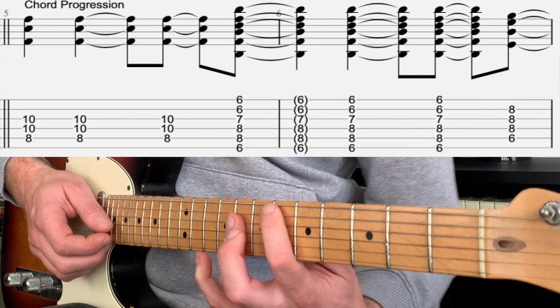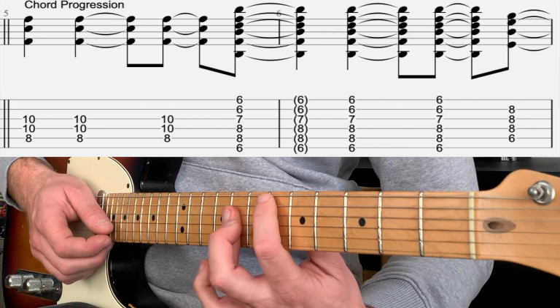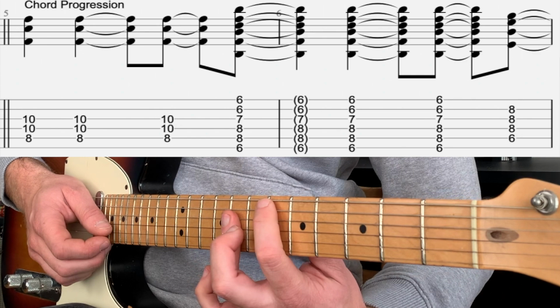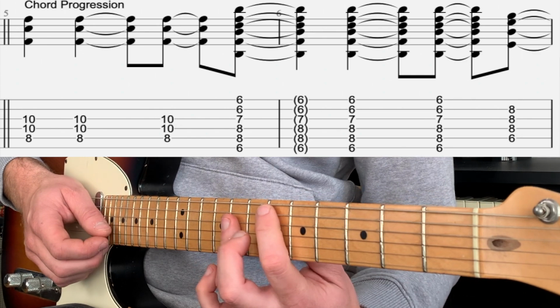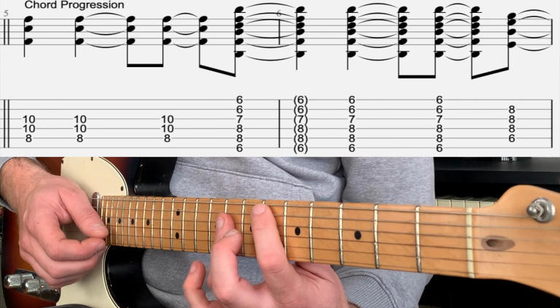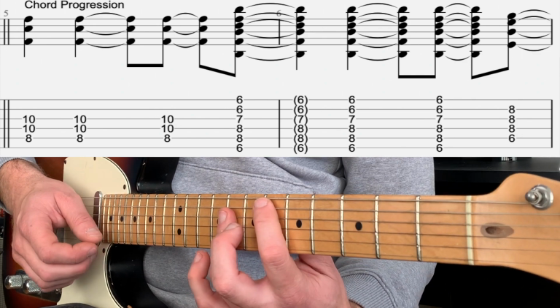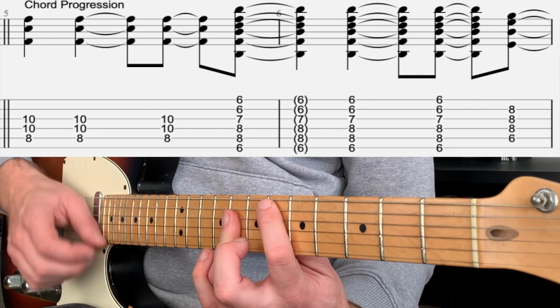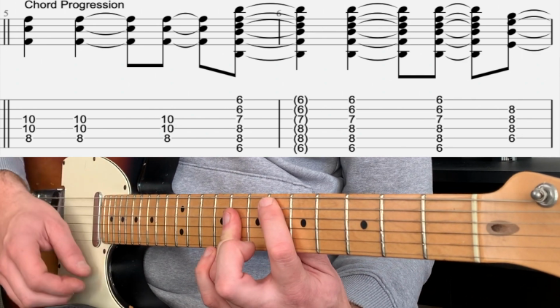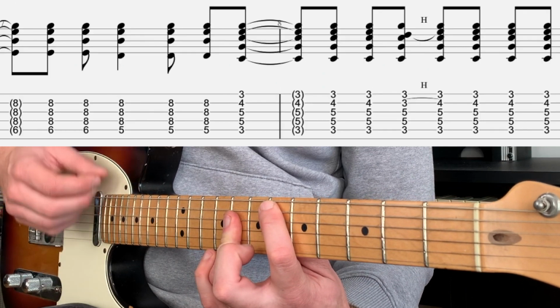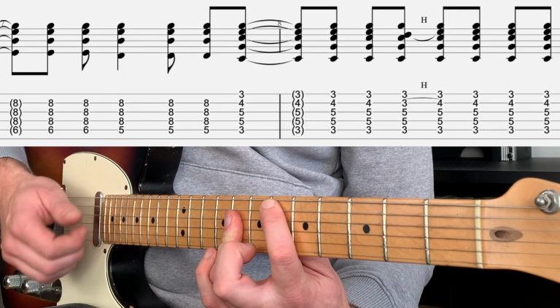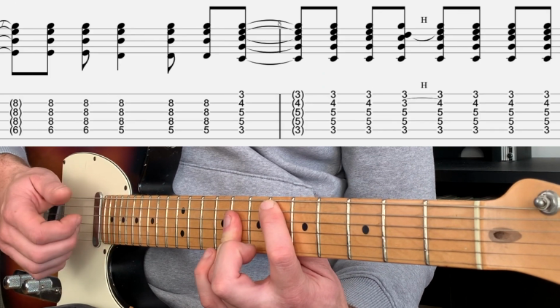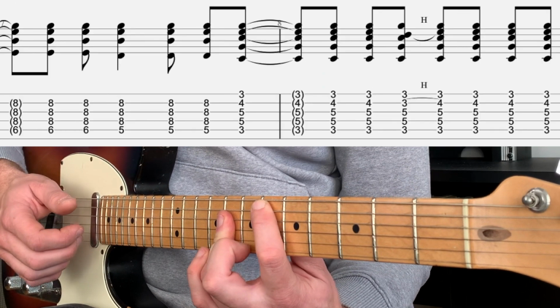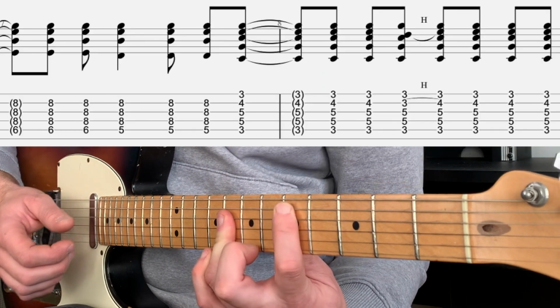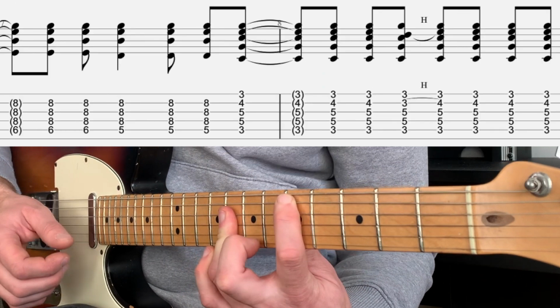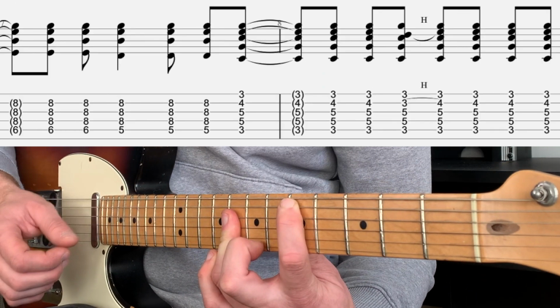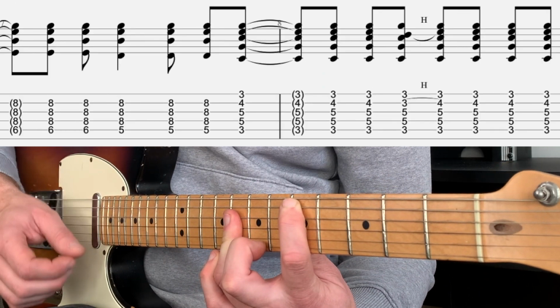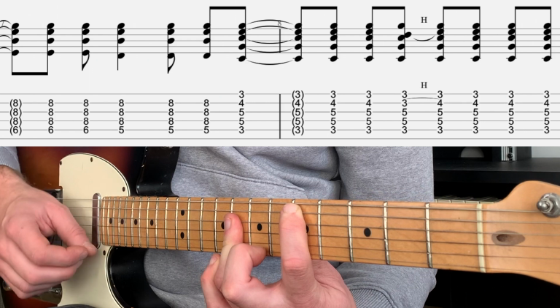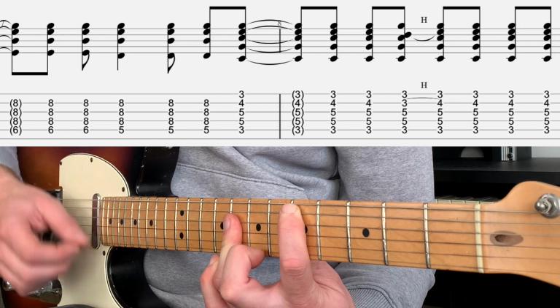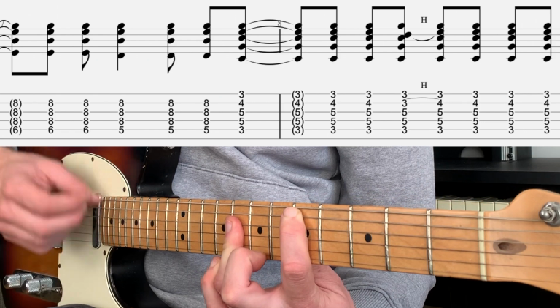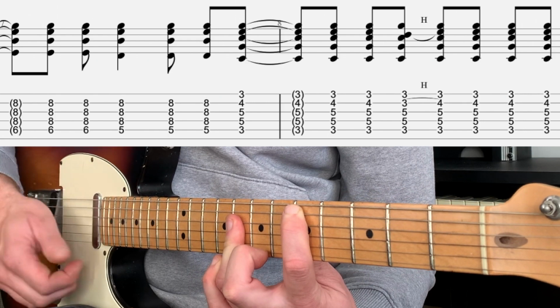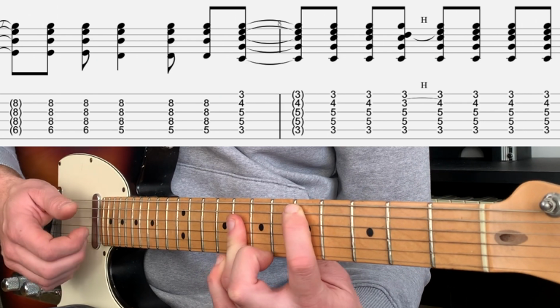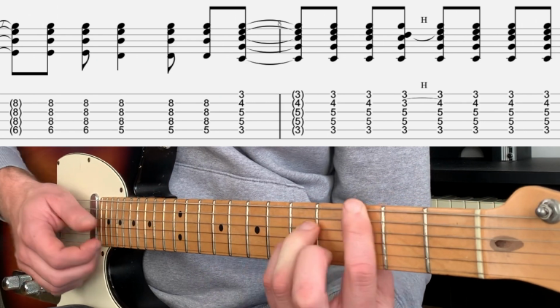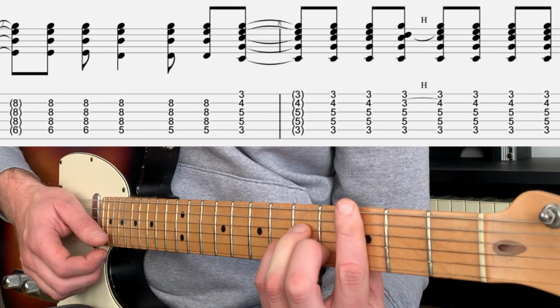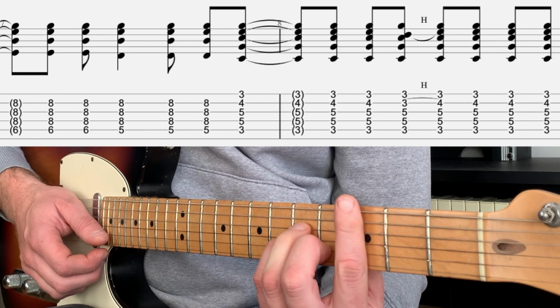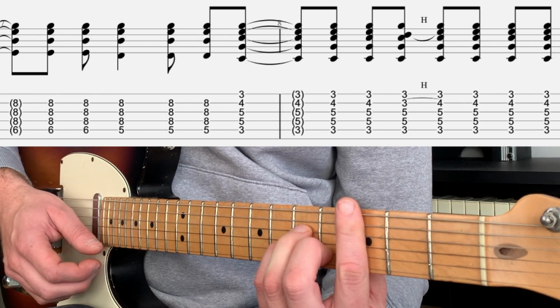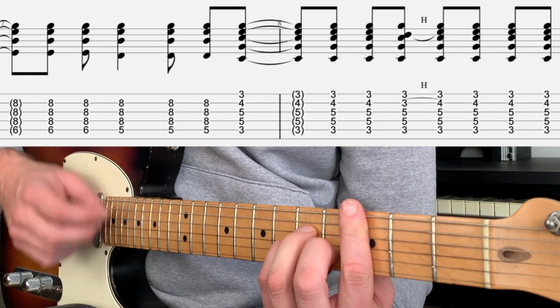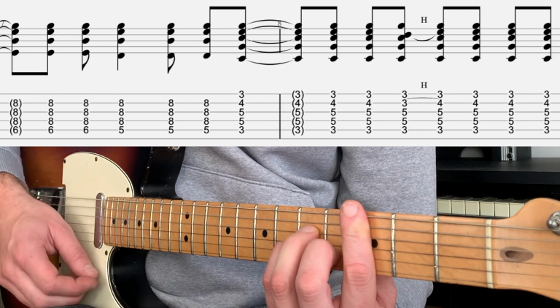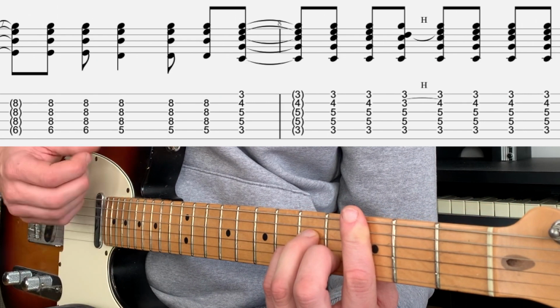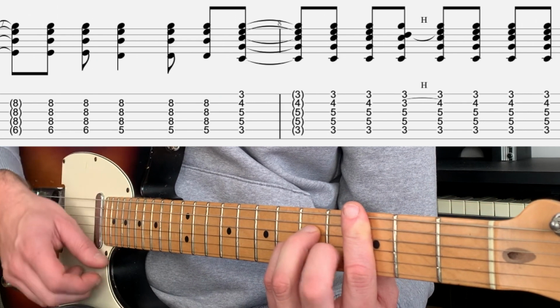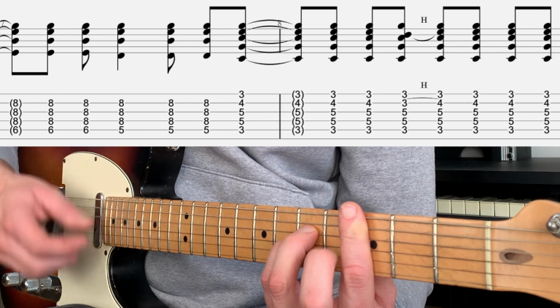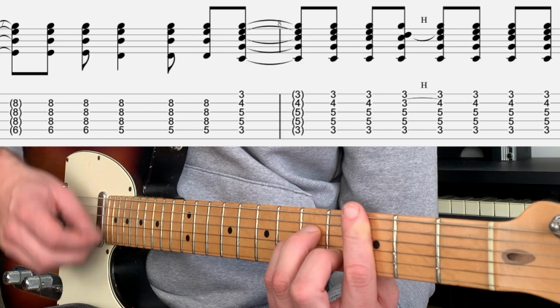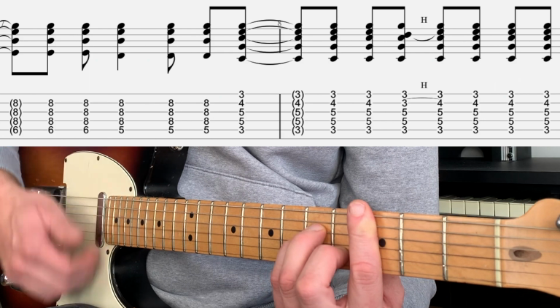Then on the 4th beat again we'll move to an E flat: up, up, down. Drop the bass down to the 5th fret: up, up, down. Move straight to a C minor chord: up, up, down, hammer on, up, down.